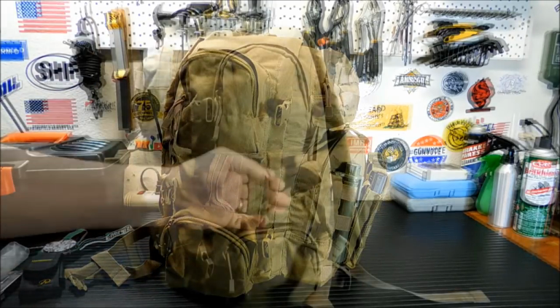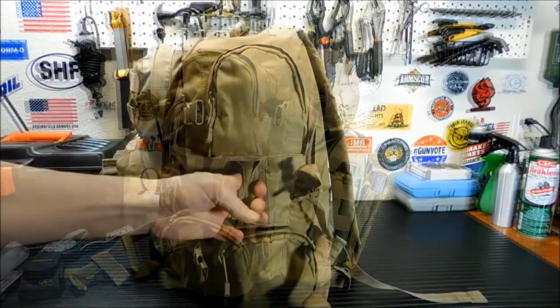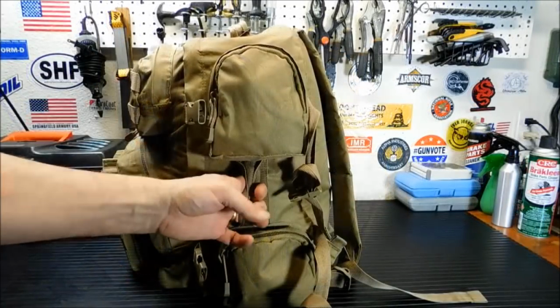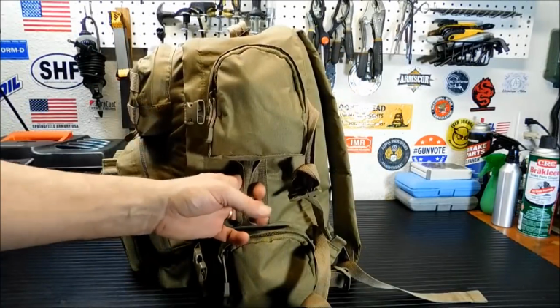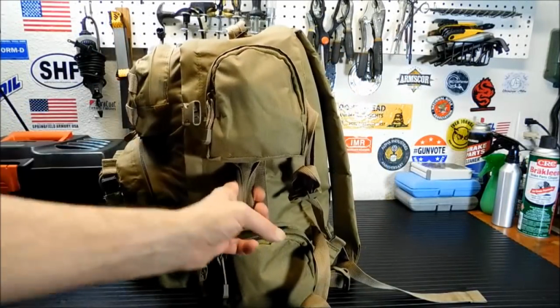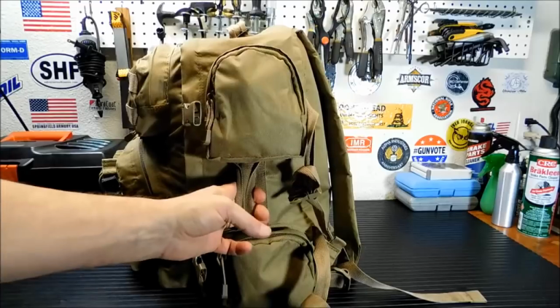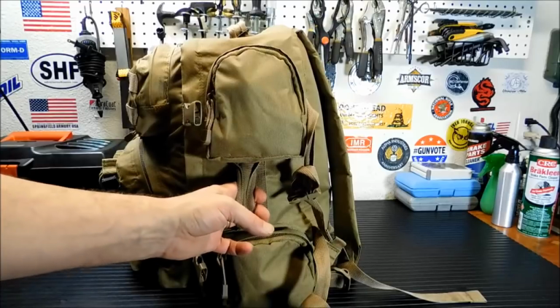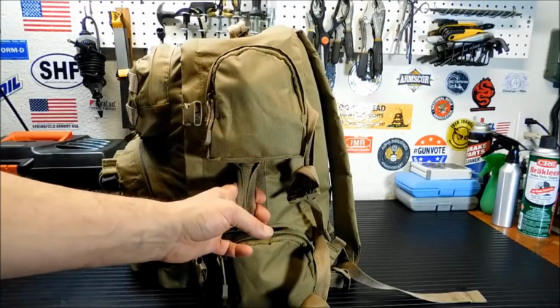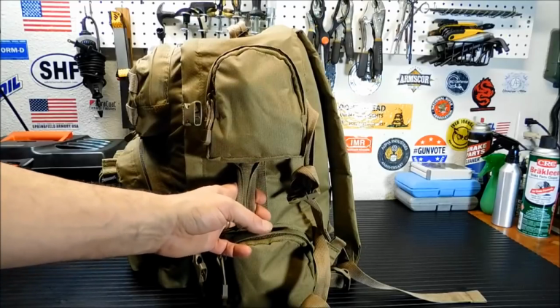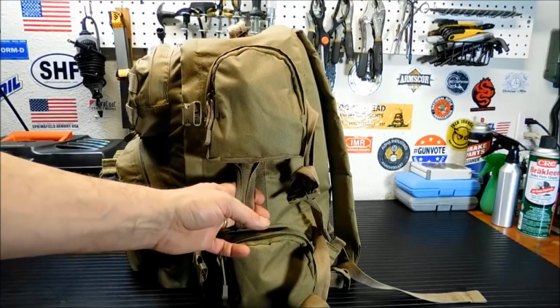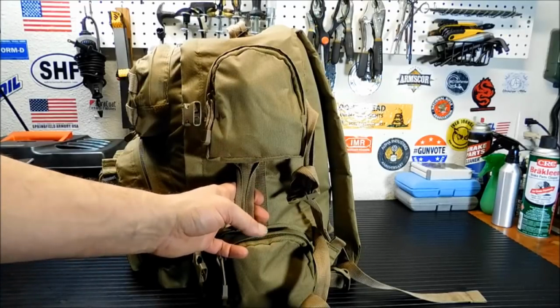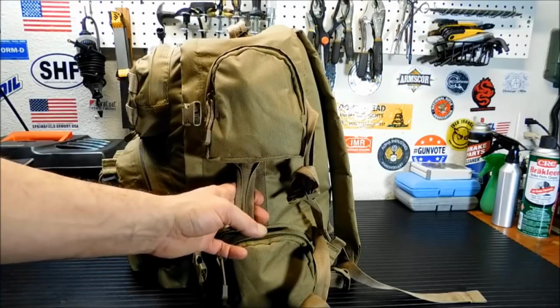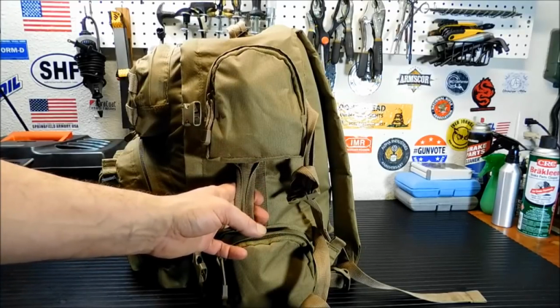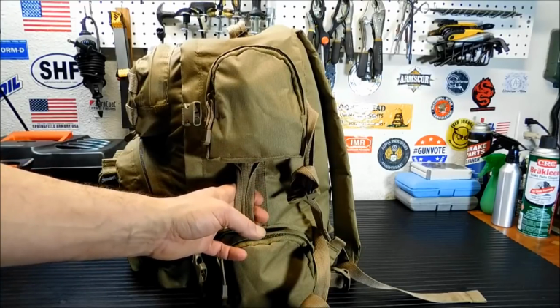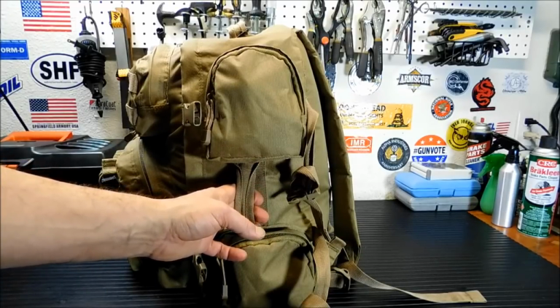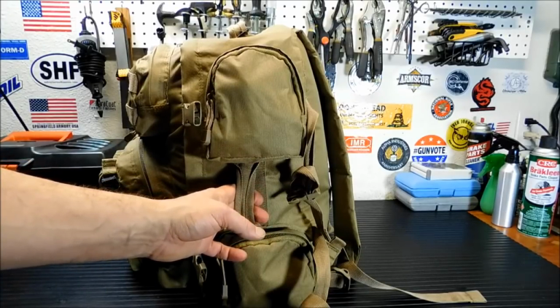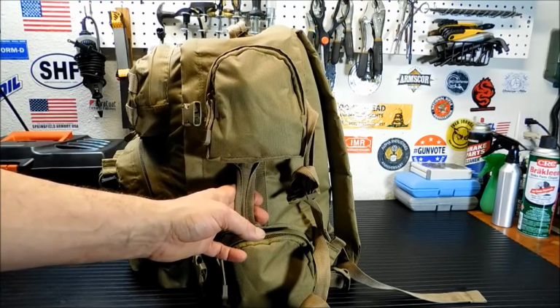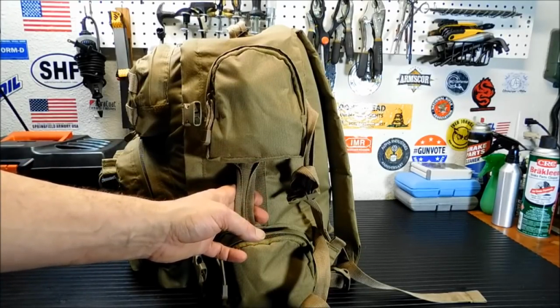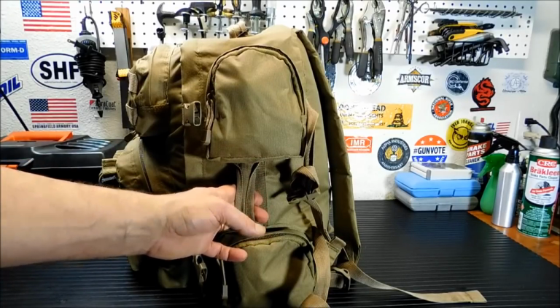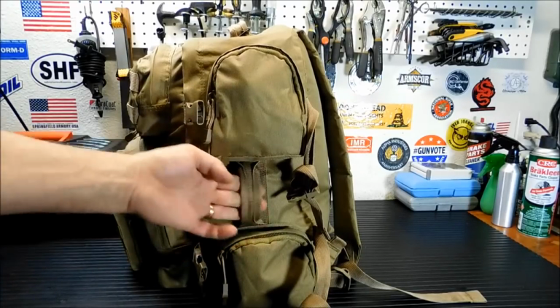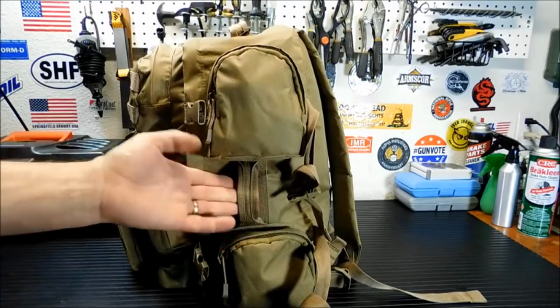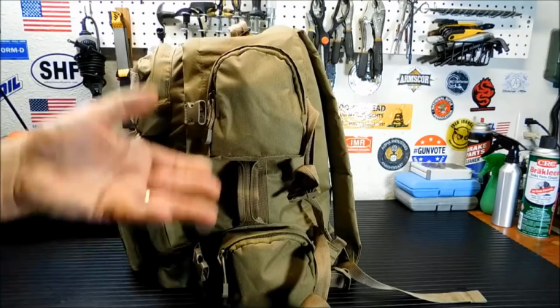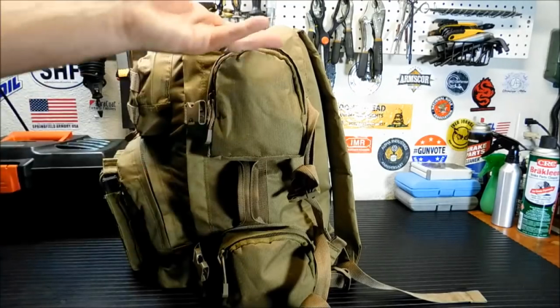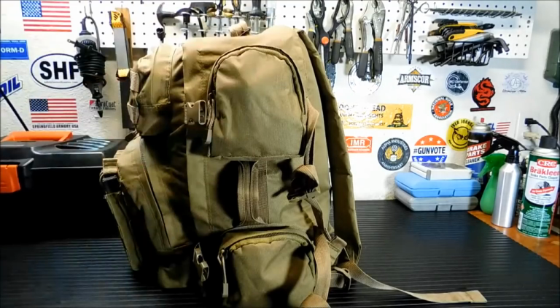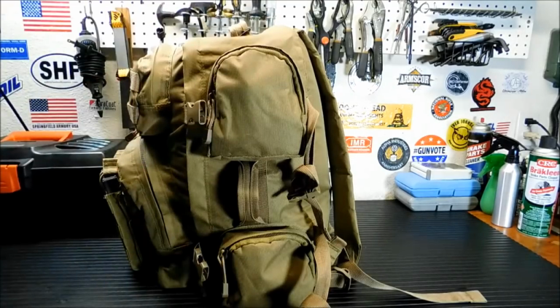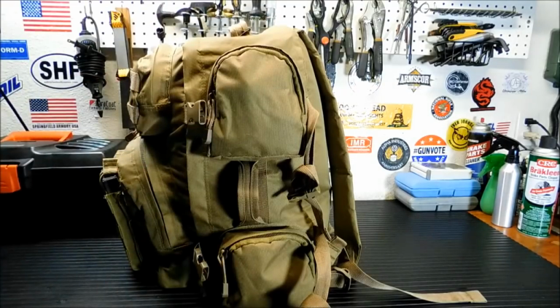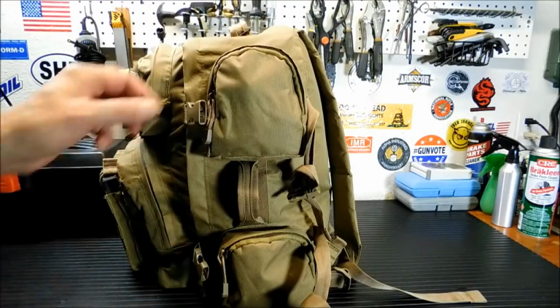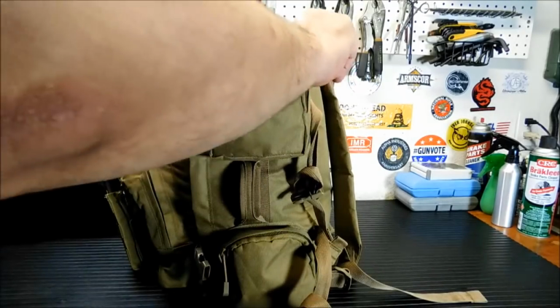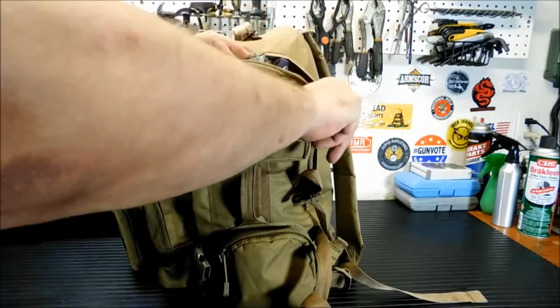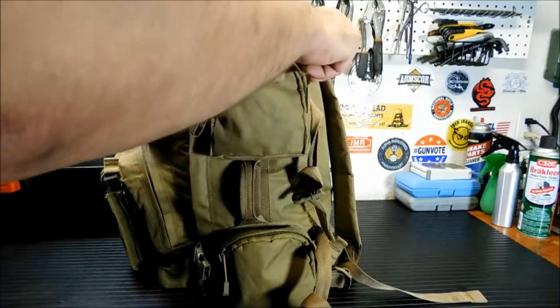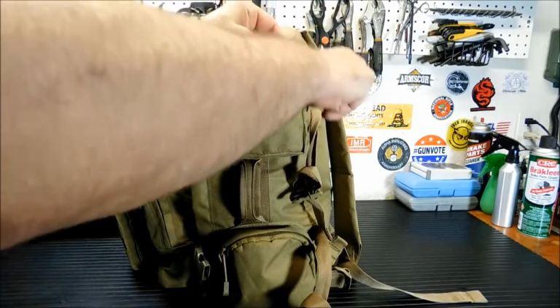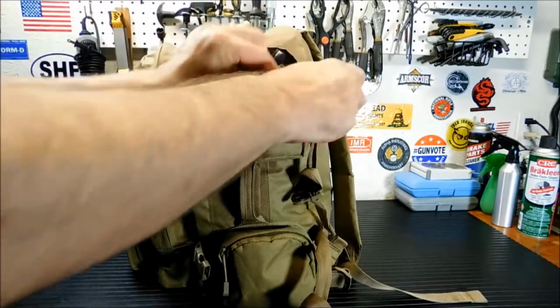So let's turn the bag around. It does have a carry handle if you're going to carry it like luggage — if I were to carry this into a hotel room or anywhere, I carry it like luggage. I don't have to wear it as a backpack. Alright, let's get into this side.